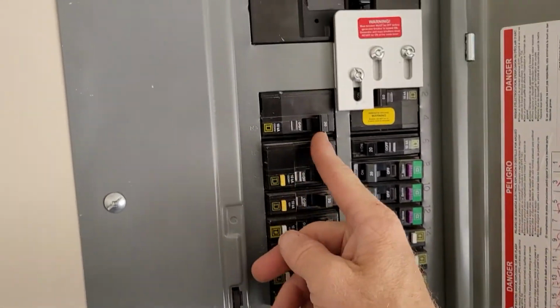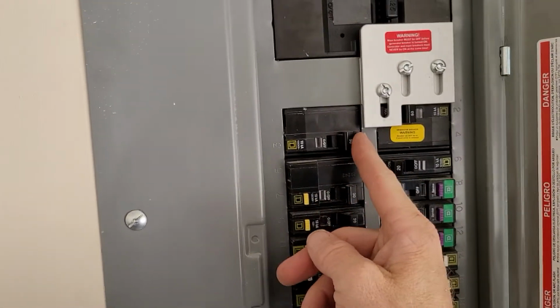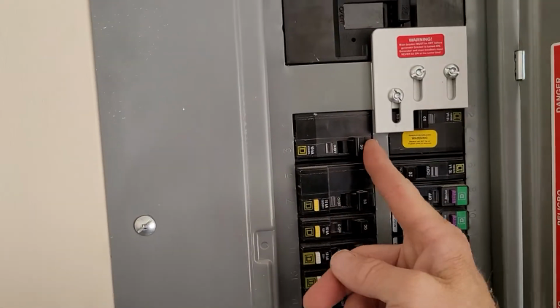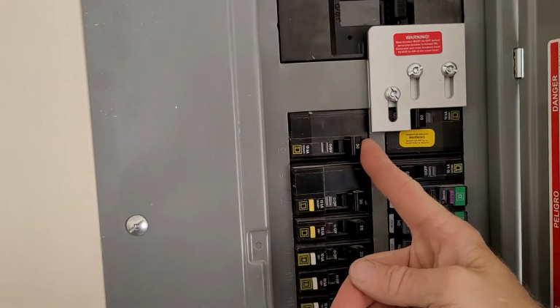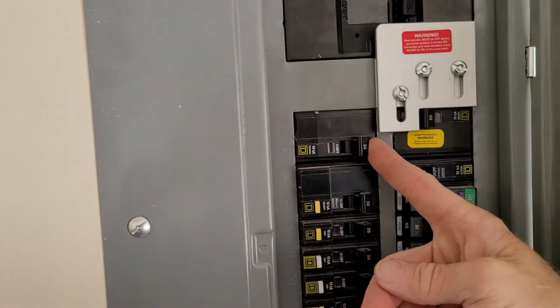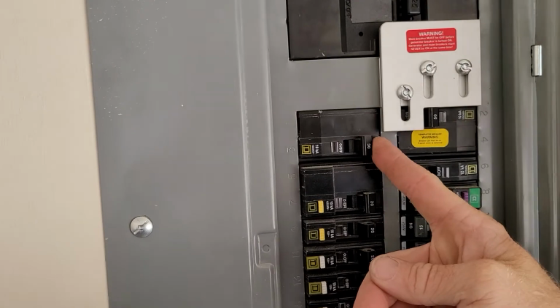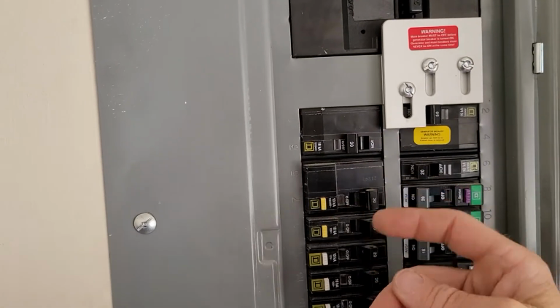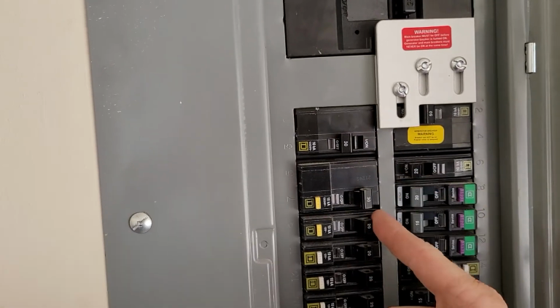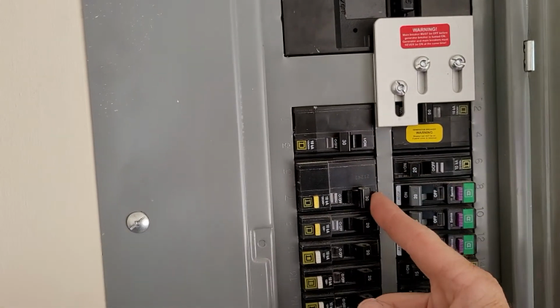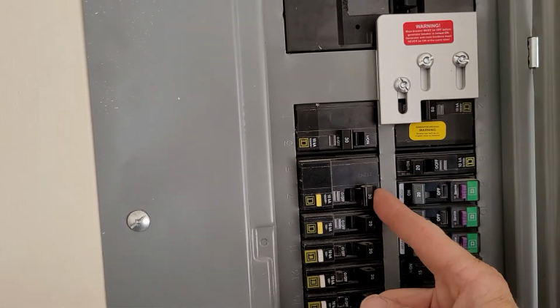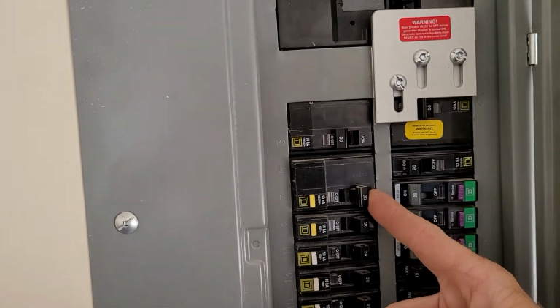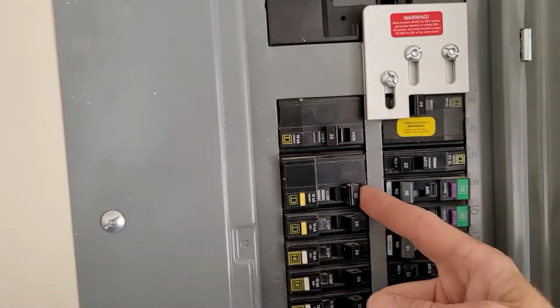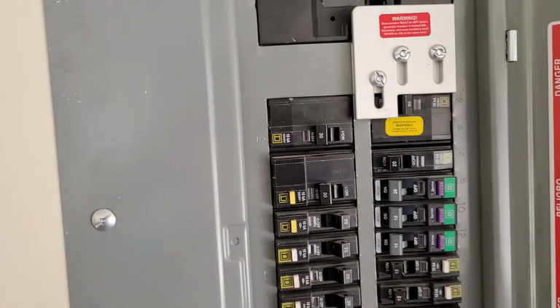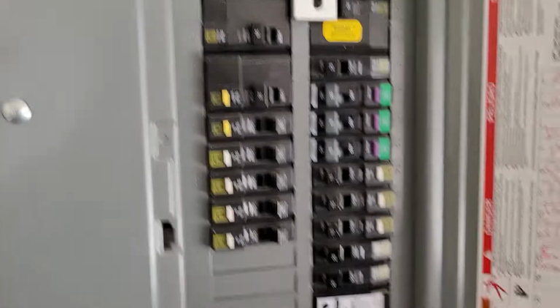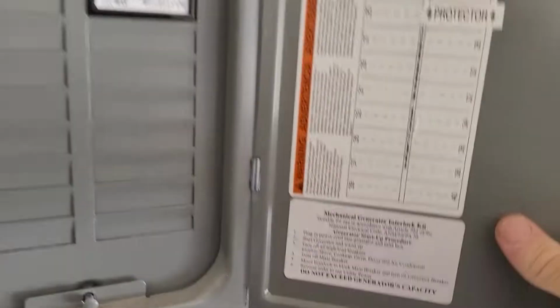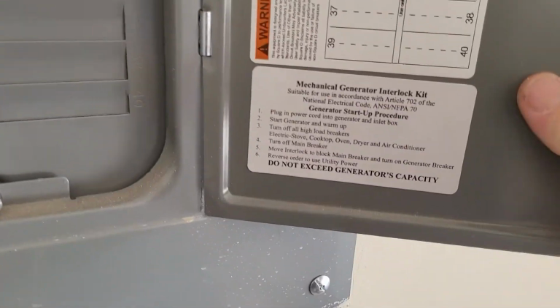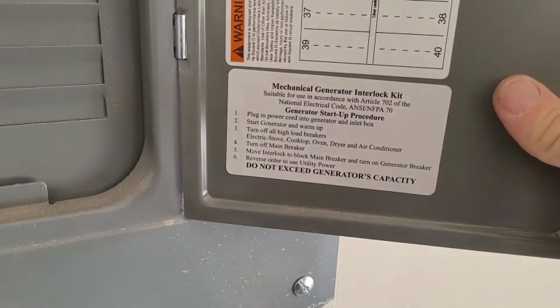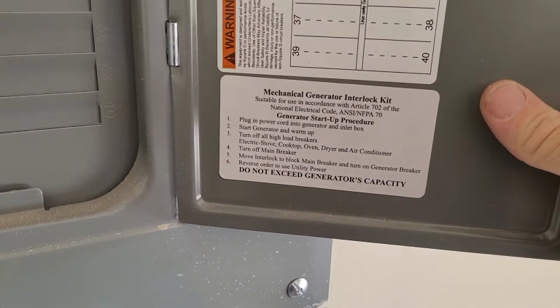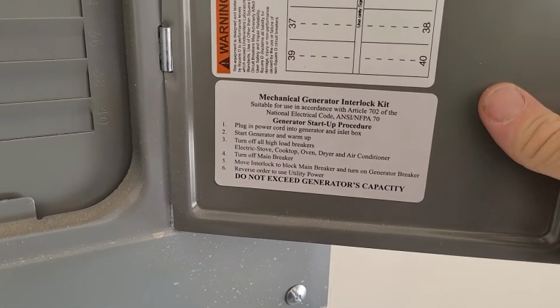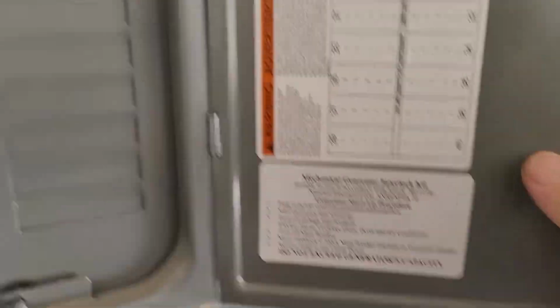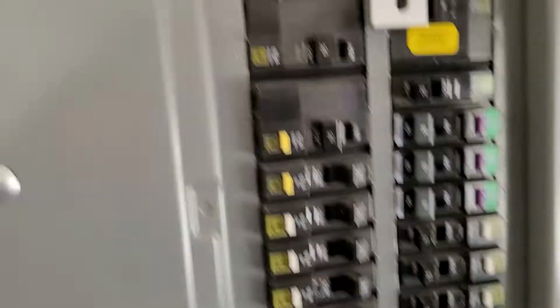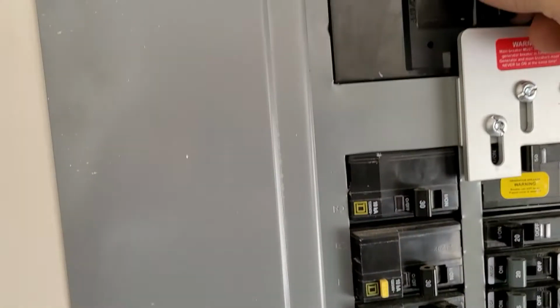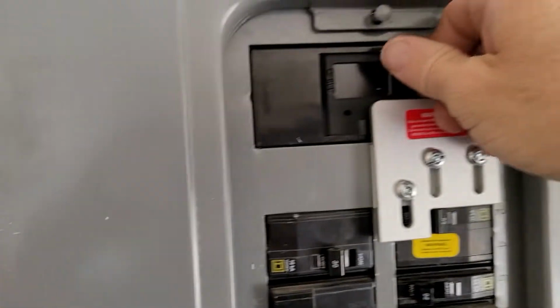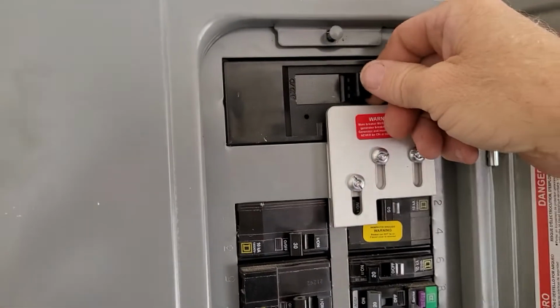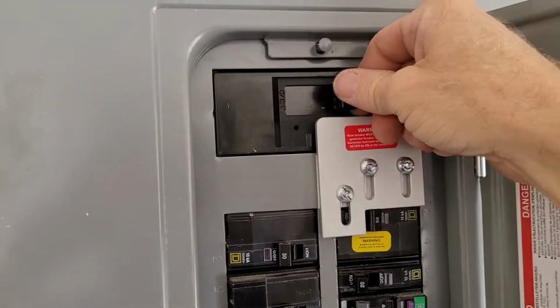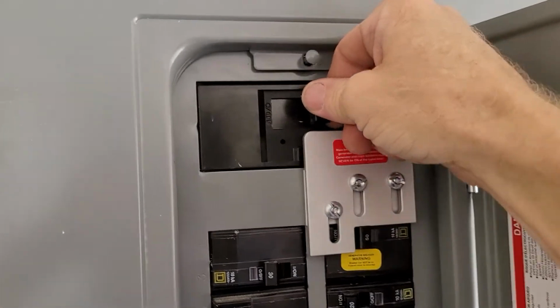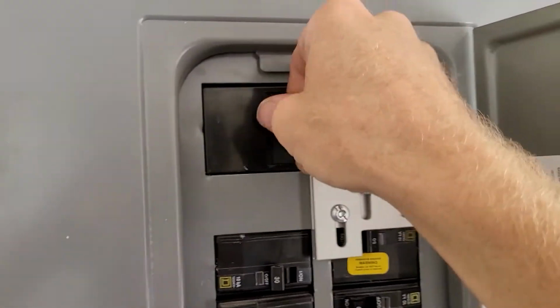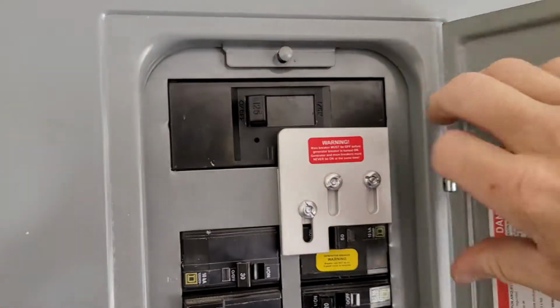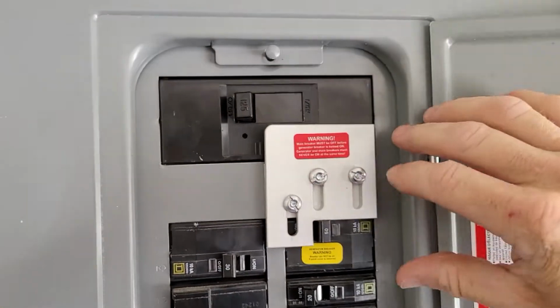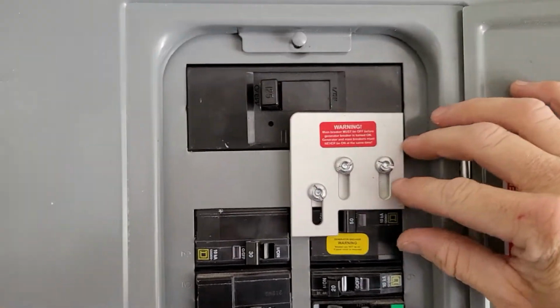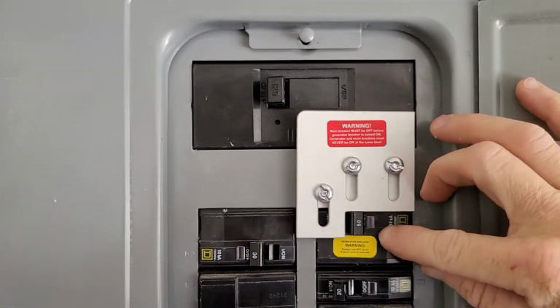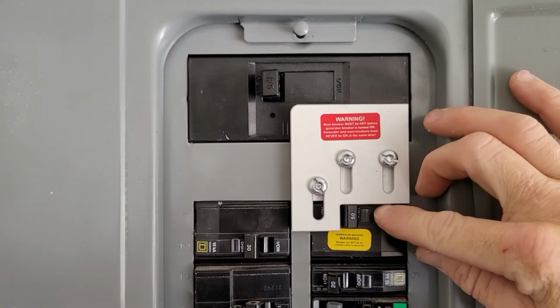Since you've got a 120-volt generator, on number three you'll turn off these two poles for your AC and for your dryer, which you probably don't even use. Number four is turn off the main breaker — go up here and turn it off.